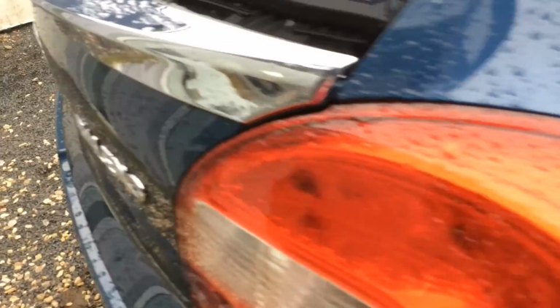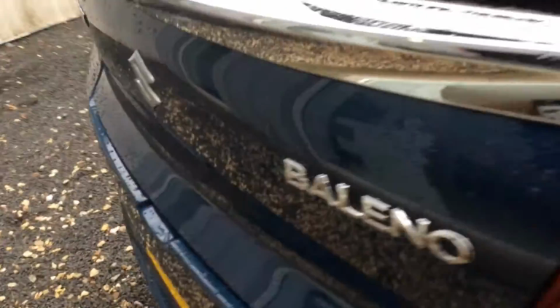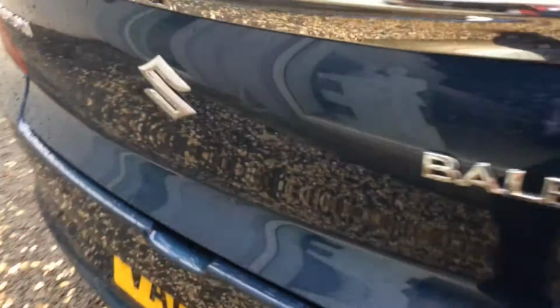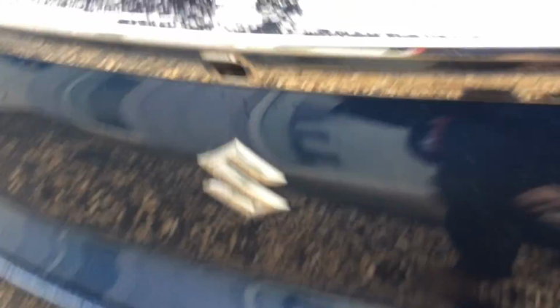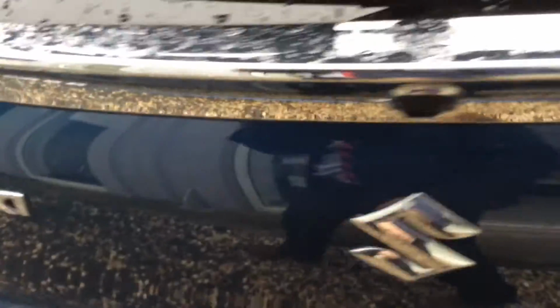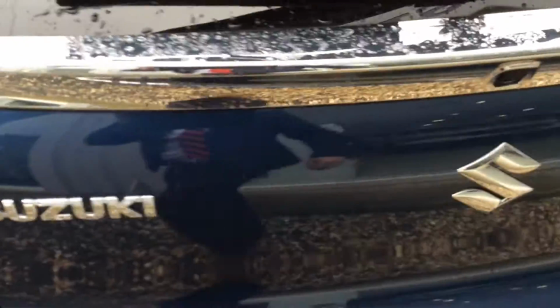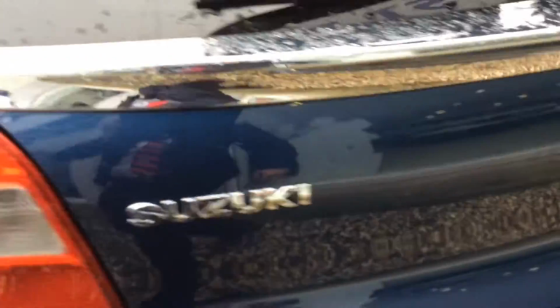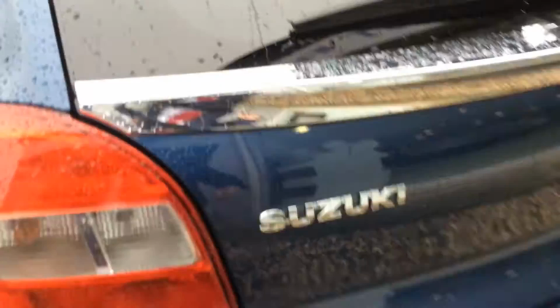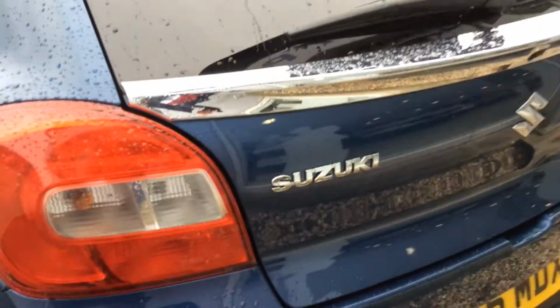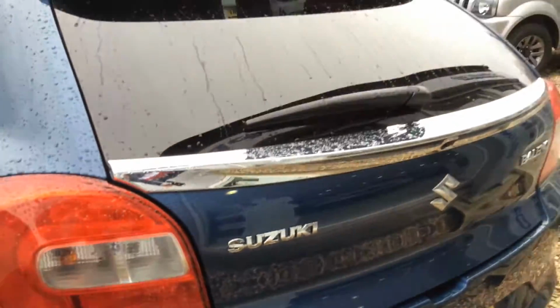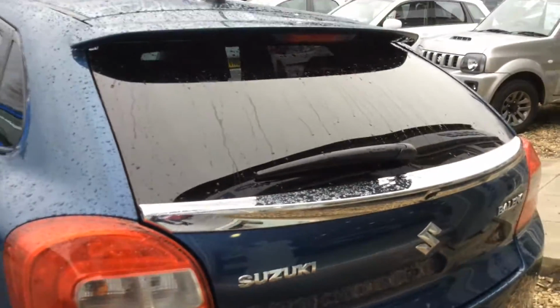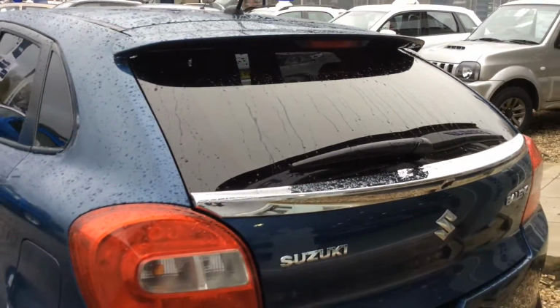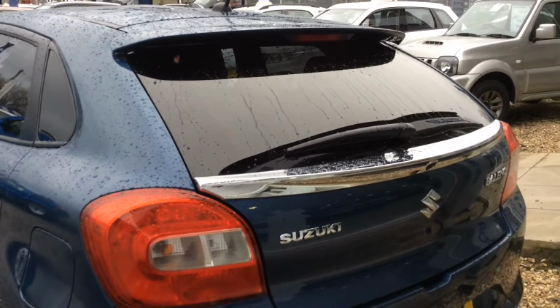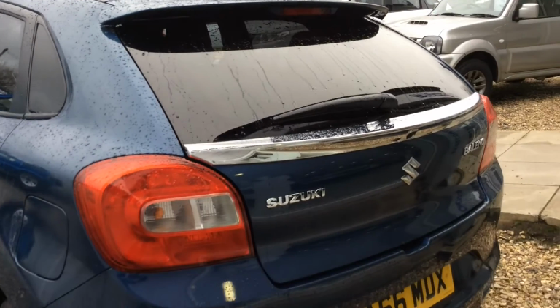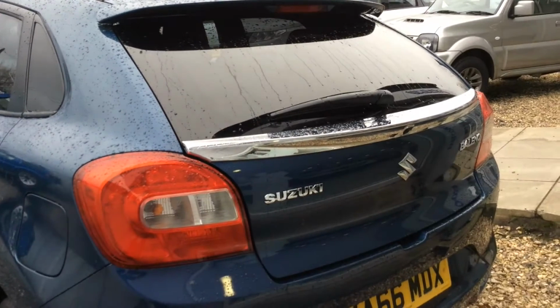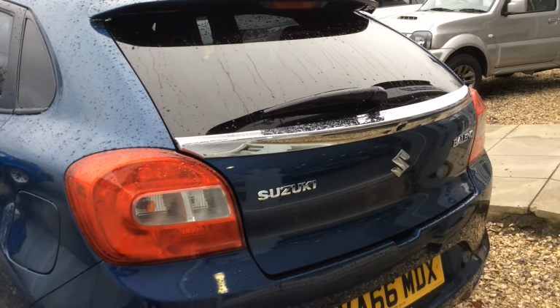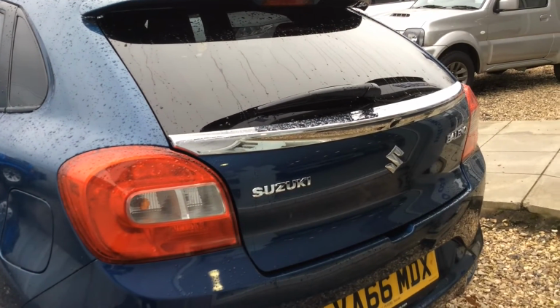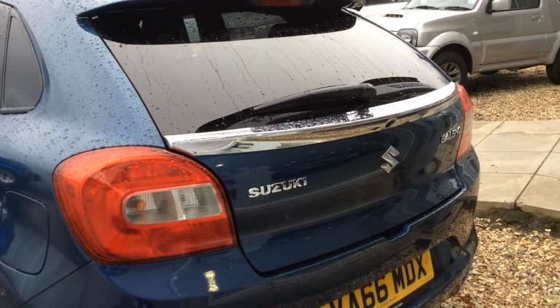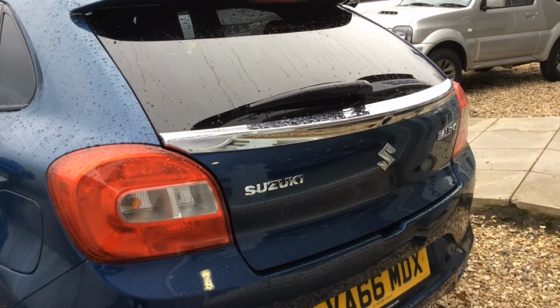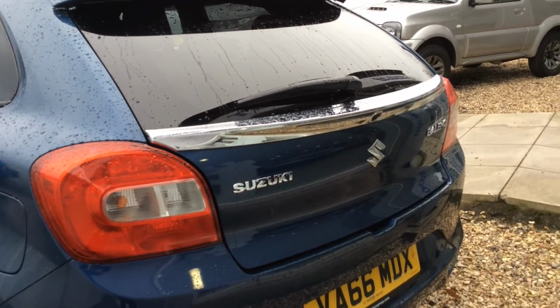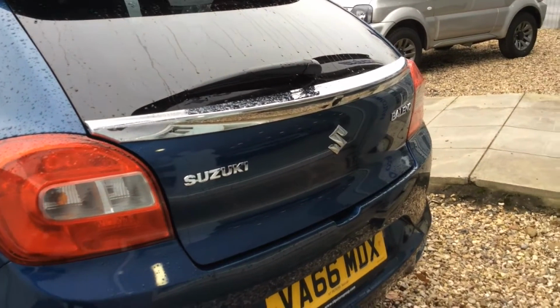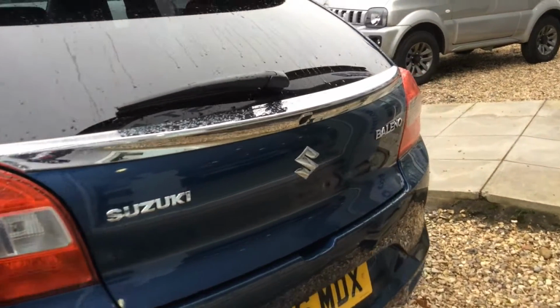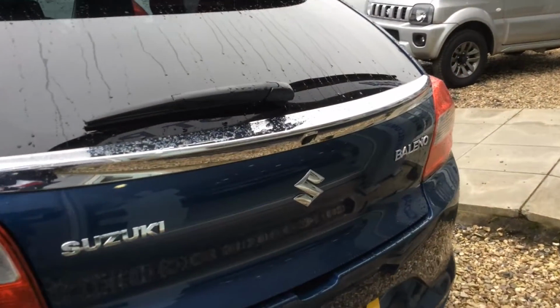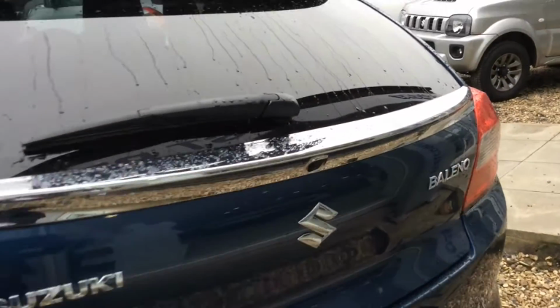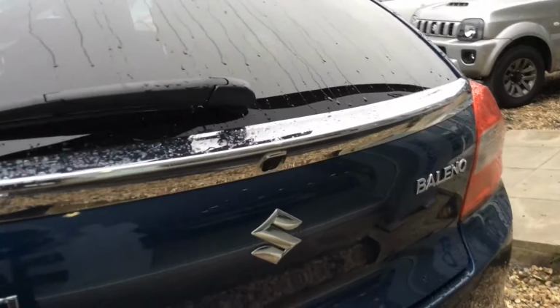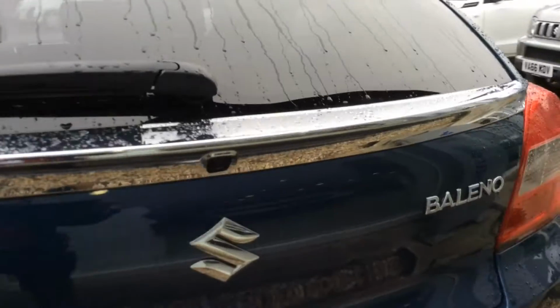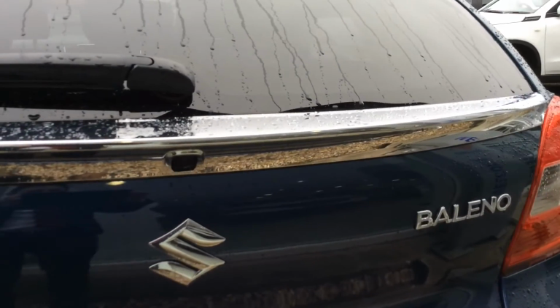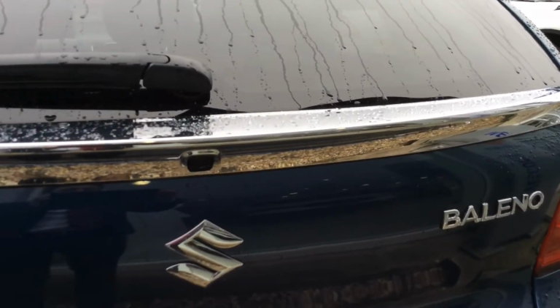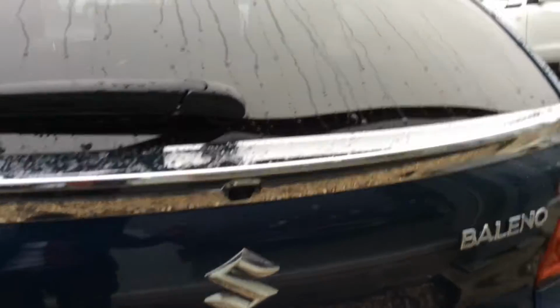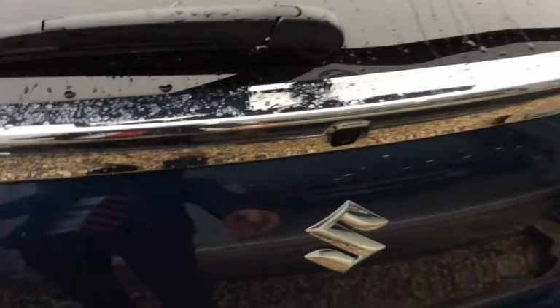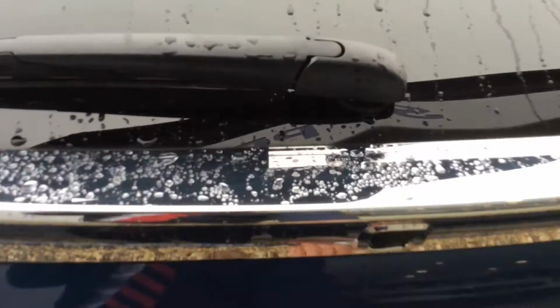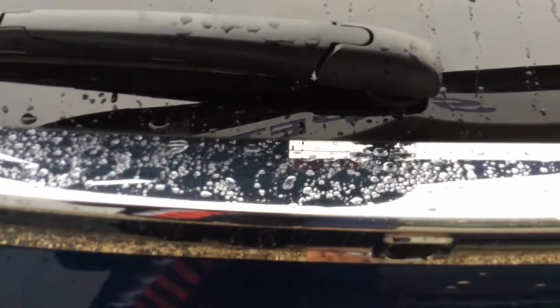Taking you around the back, you can see the roof spoiler that the SZT comes with, and the chrome trim that comes on the boot, as well as a small camera for the reversing camera.